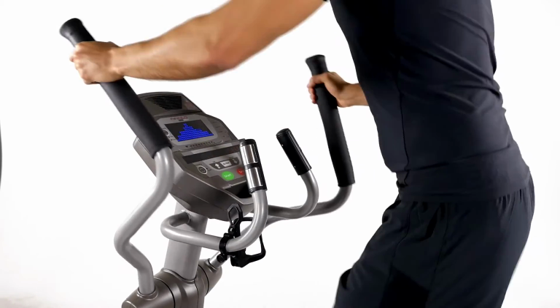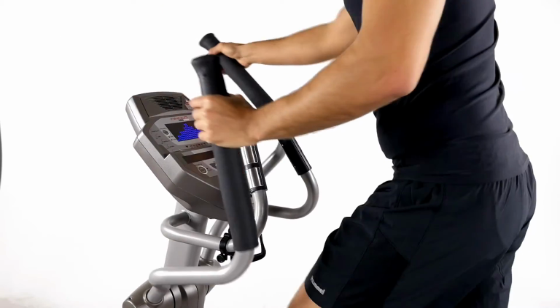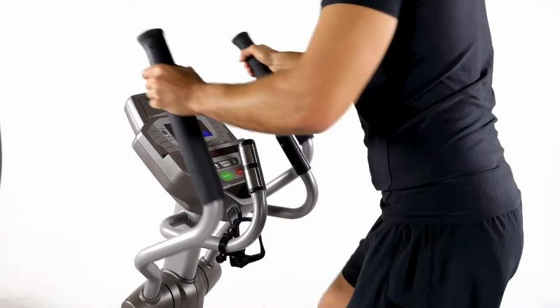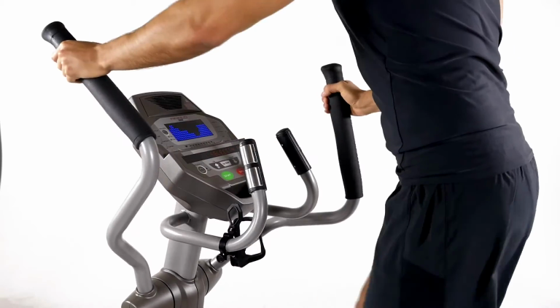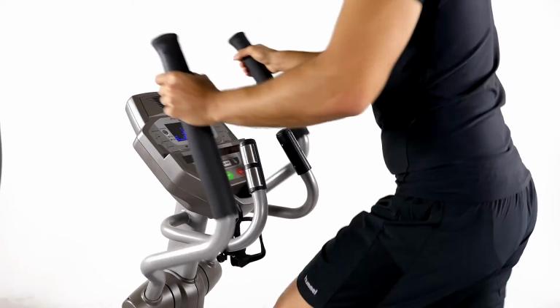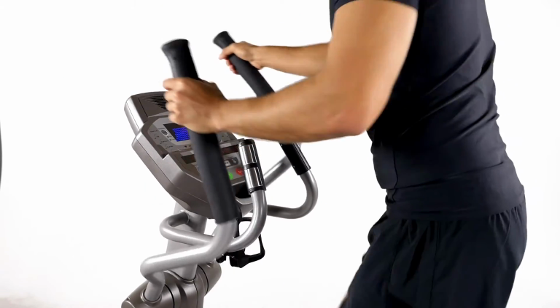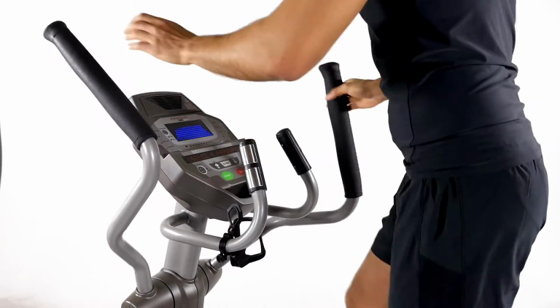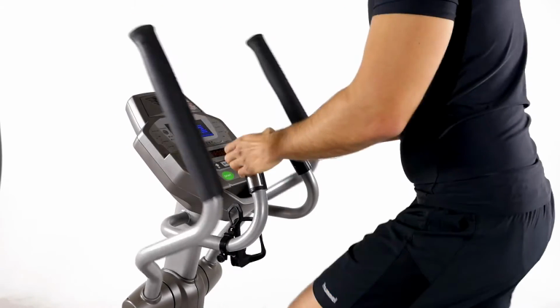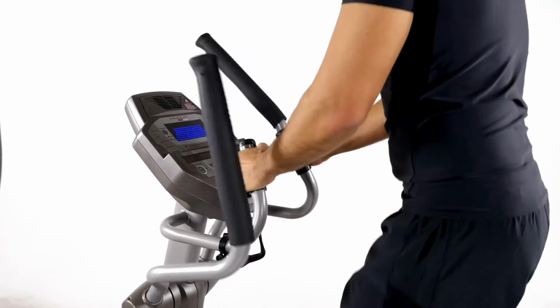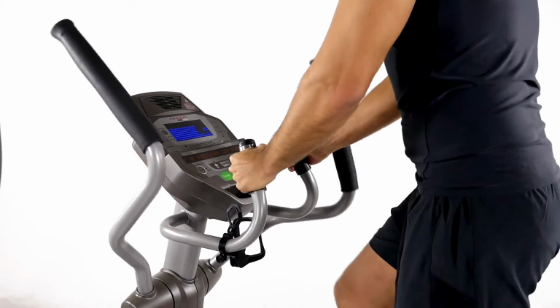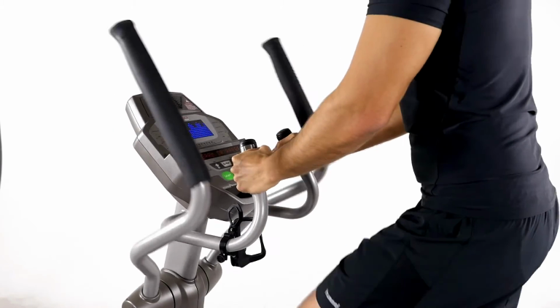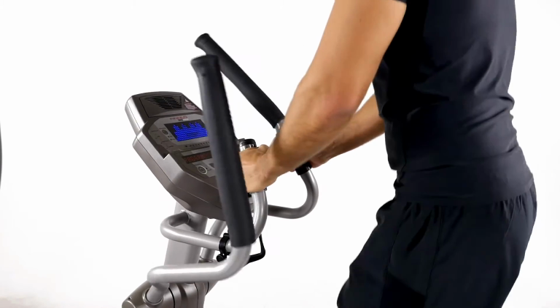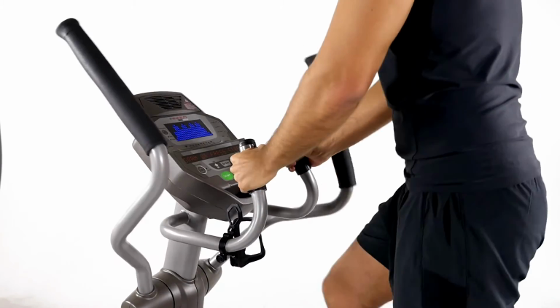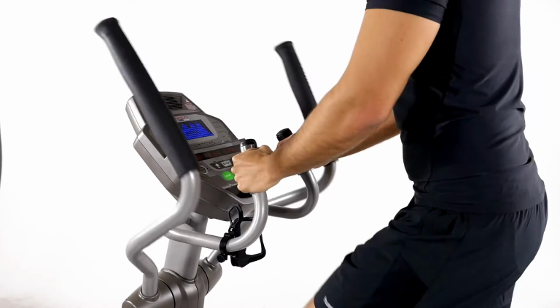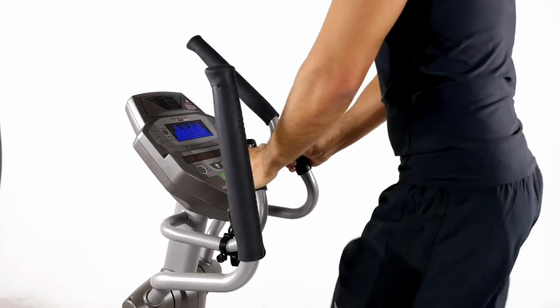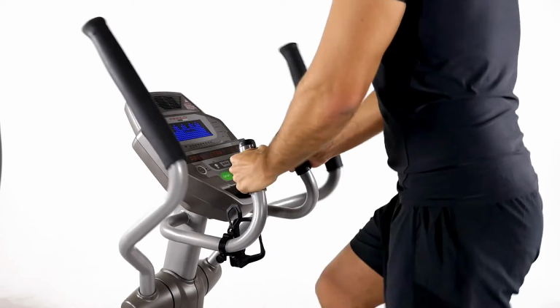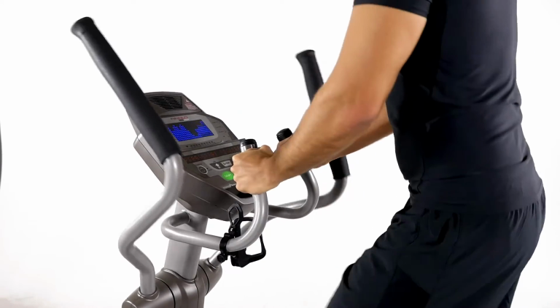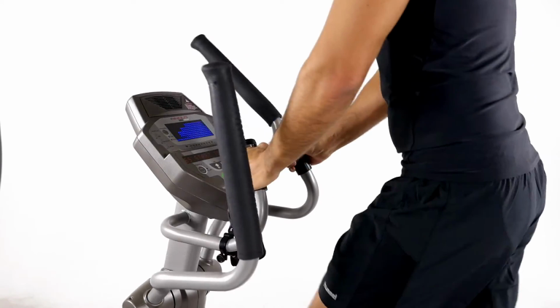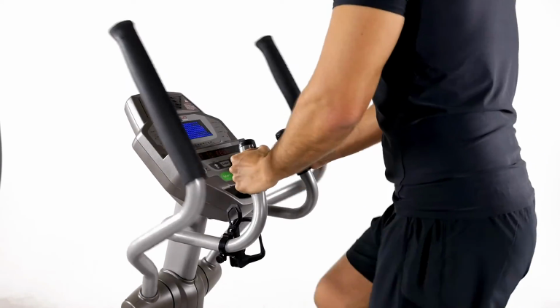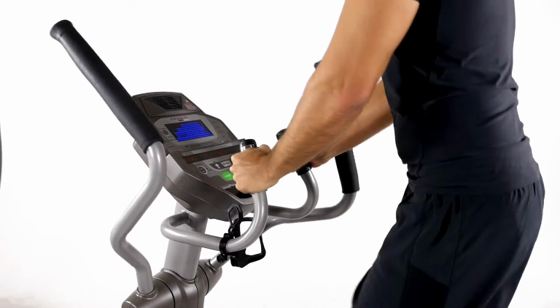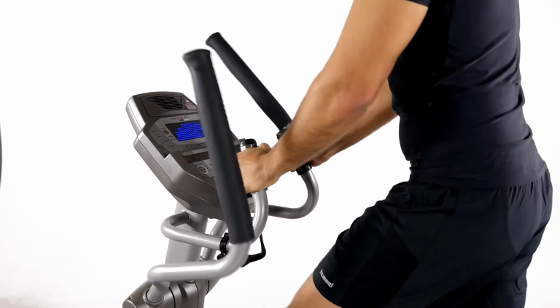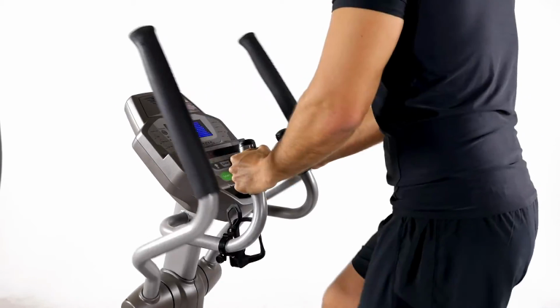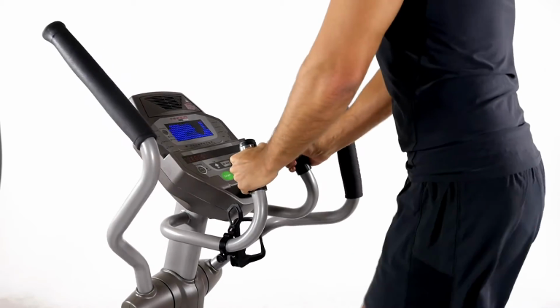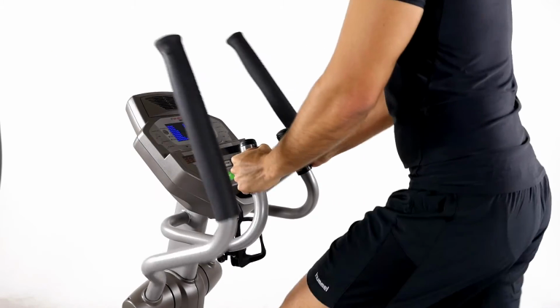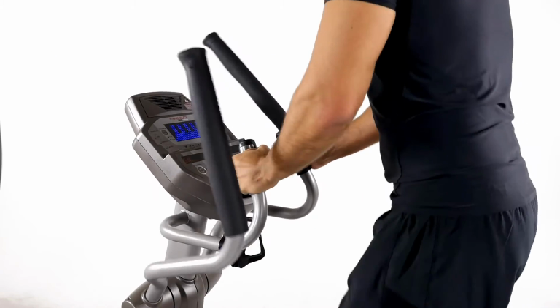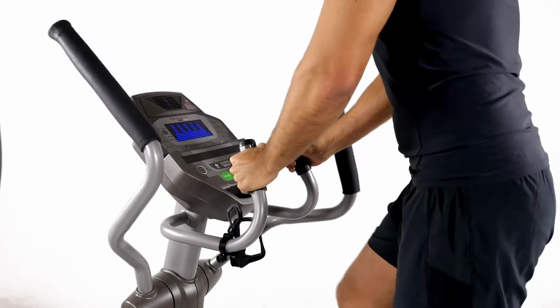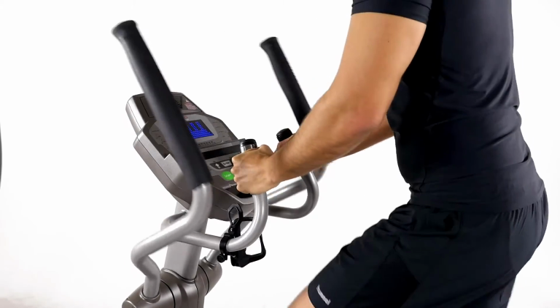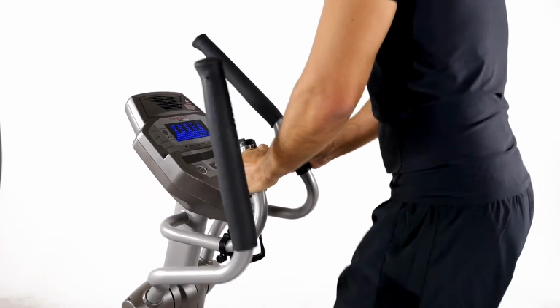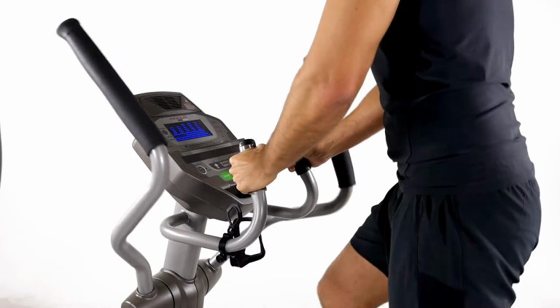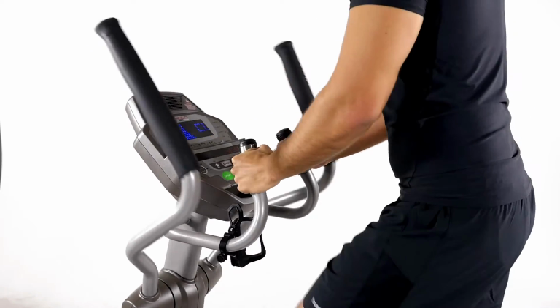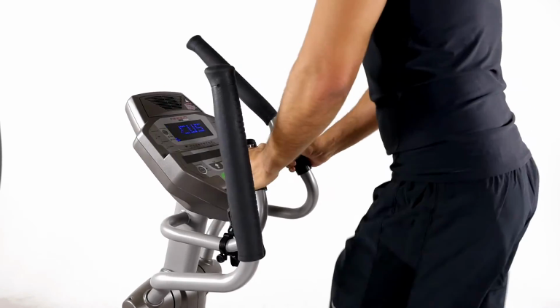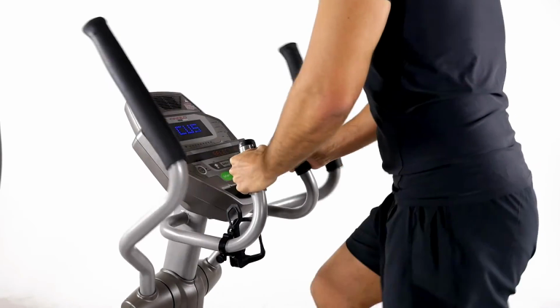Stay healthy and fit: for optimal training success, pulse detection is done easily through the hand pulse sensors. This way you can work out at any time in the optimal heart rate zone. Monitor your heart rate in every situation and strengthen your complete immune system.